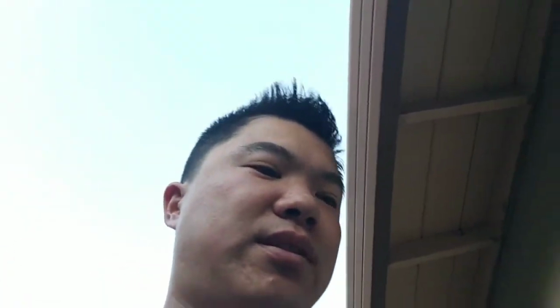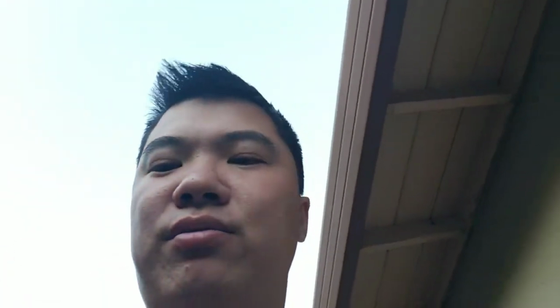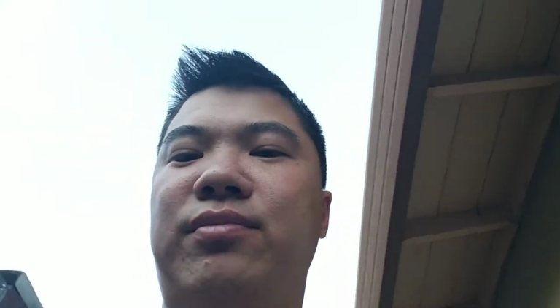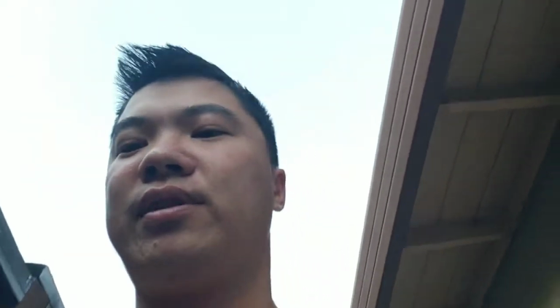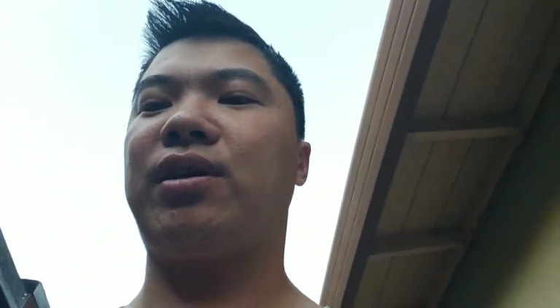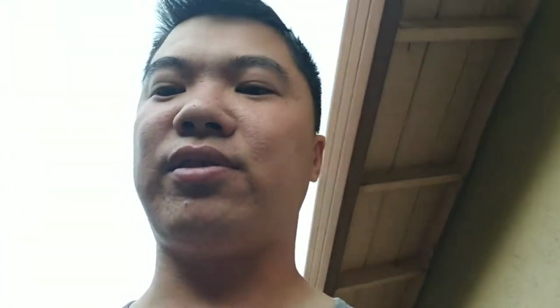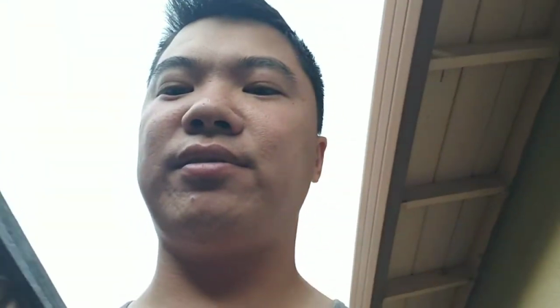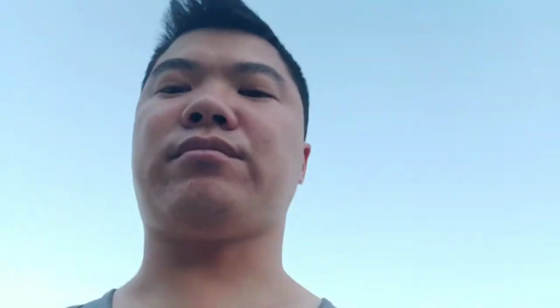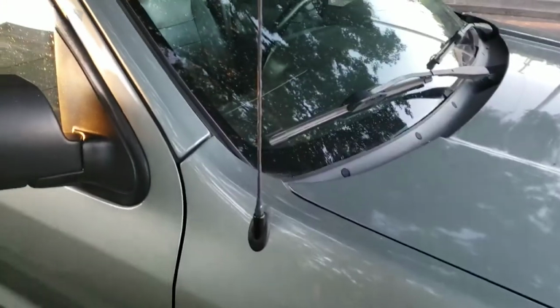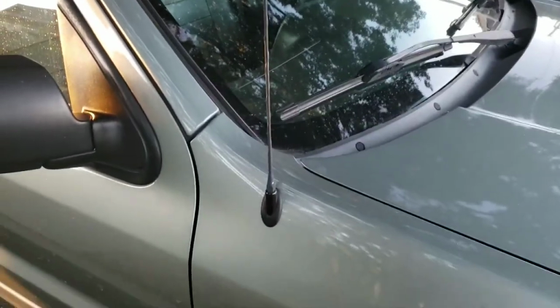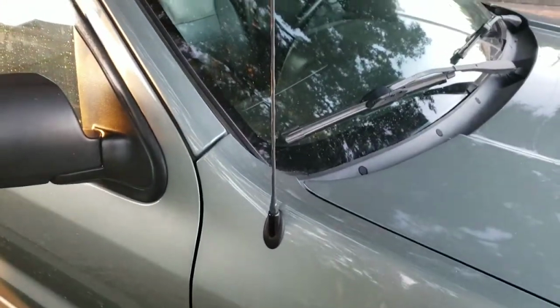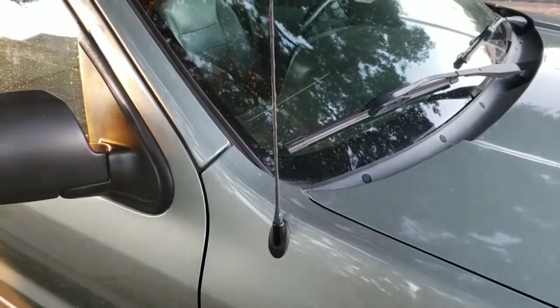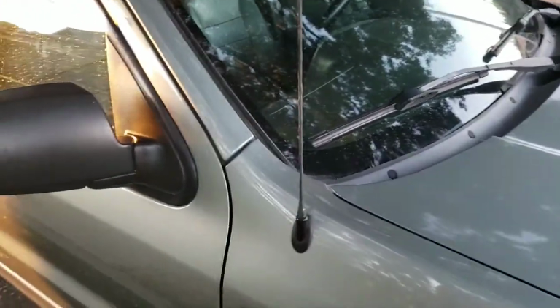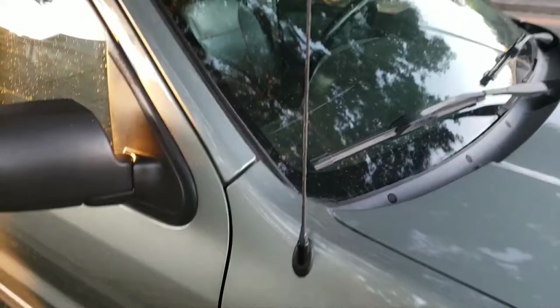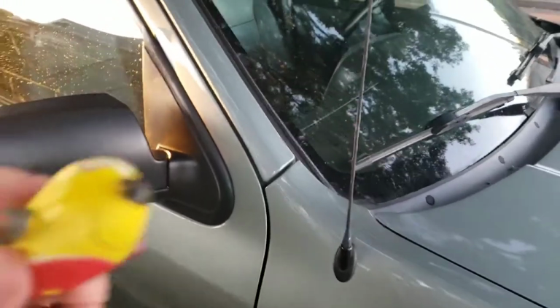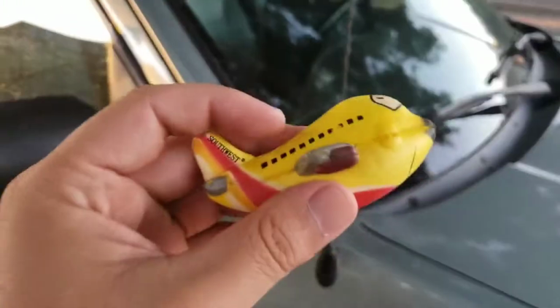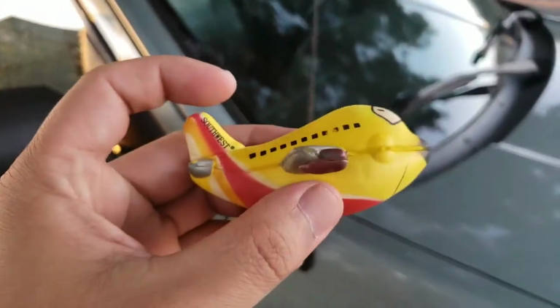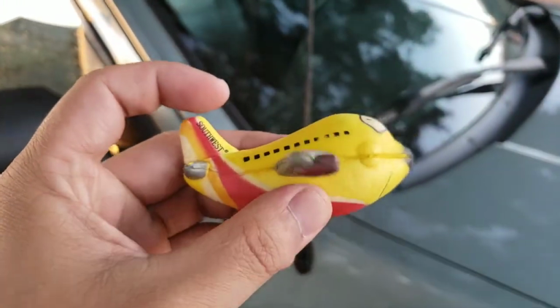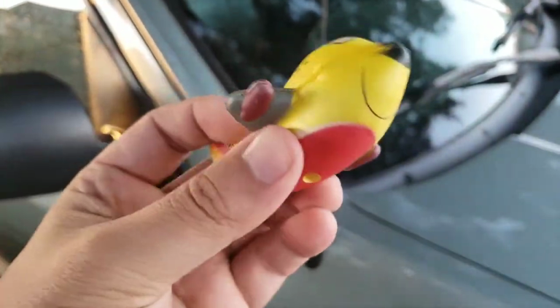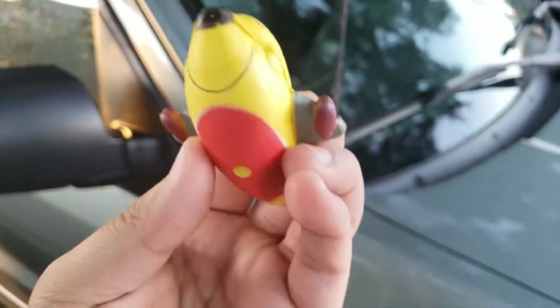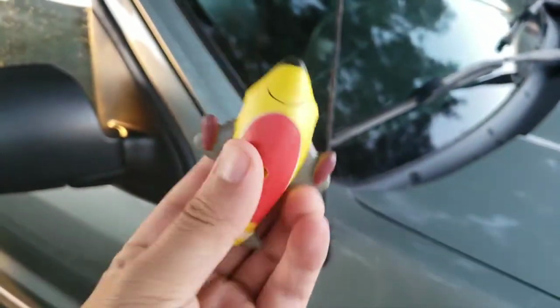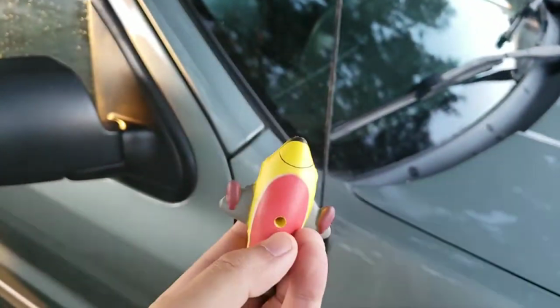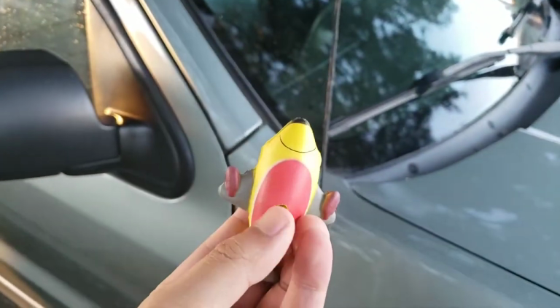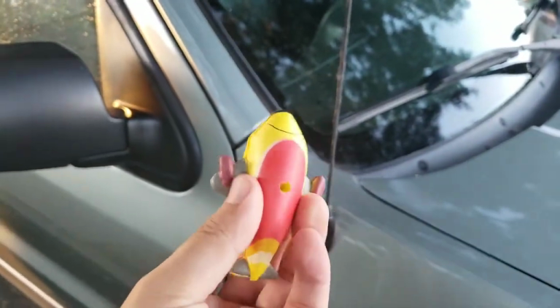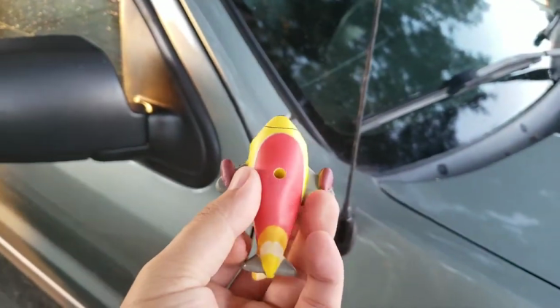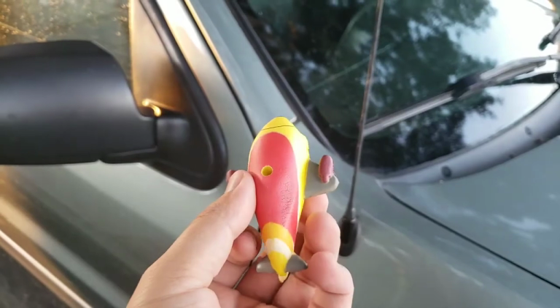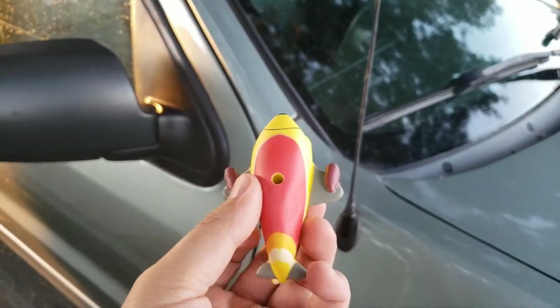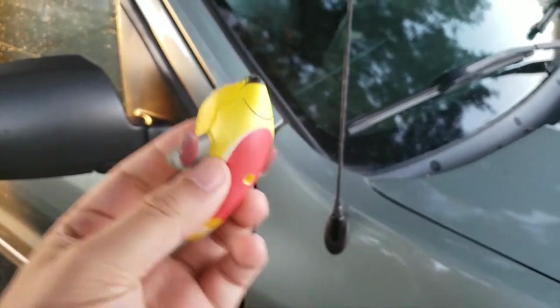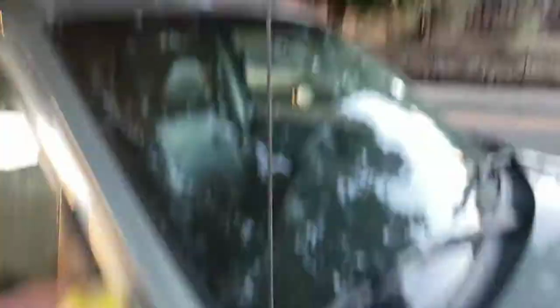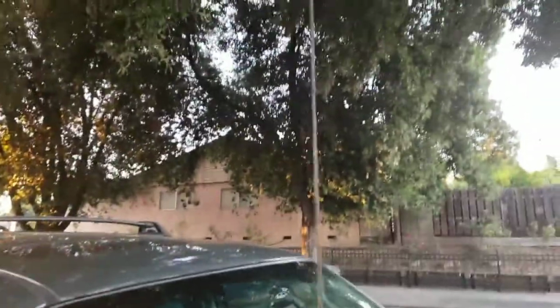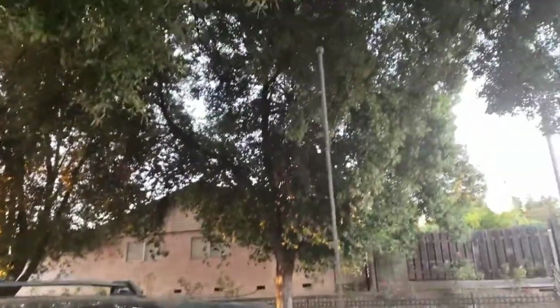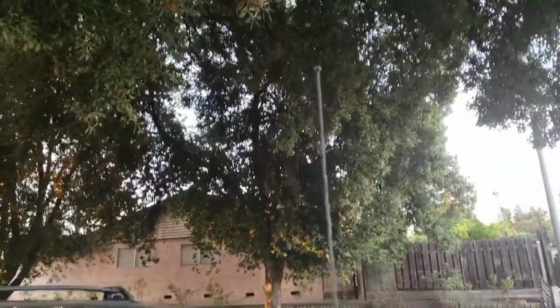I'll quickly demonstrate how to install it. Okay guys, so we're standing in front of my car right now. As you can see, it has a hole on the bottom — you kind of just stick it directly onto the antenna here.